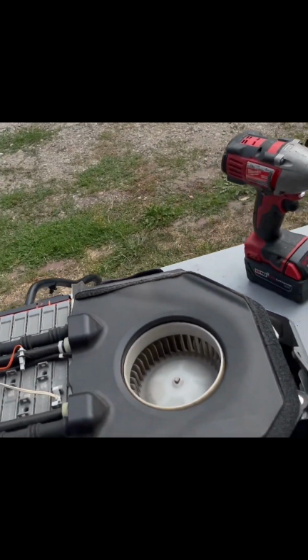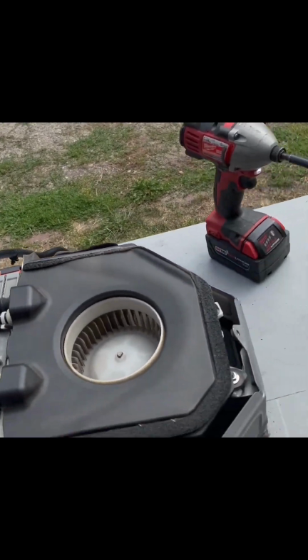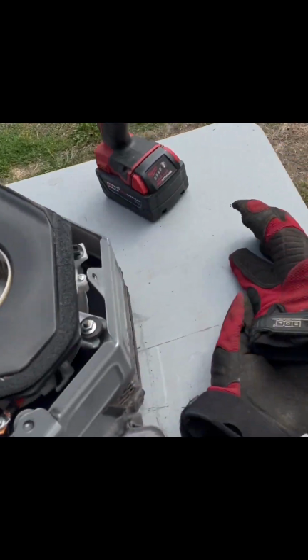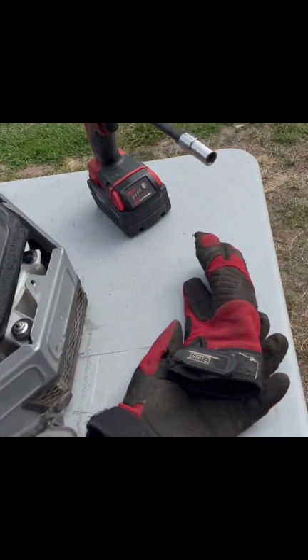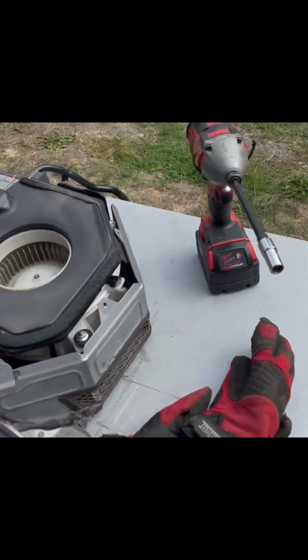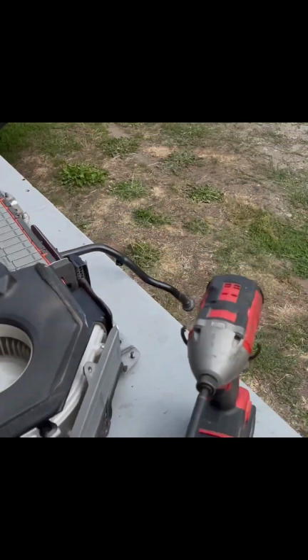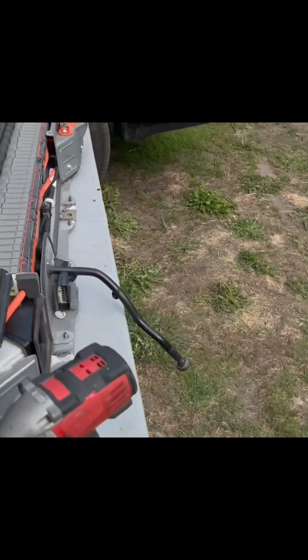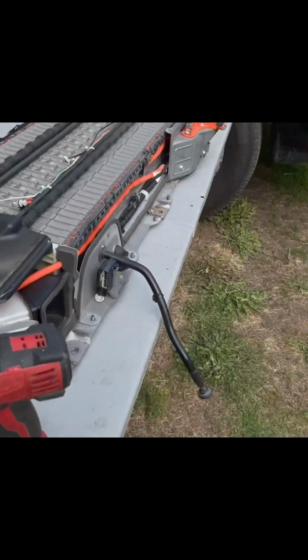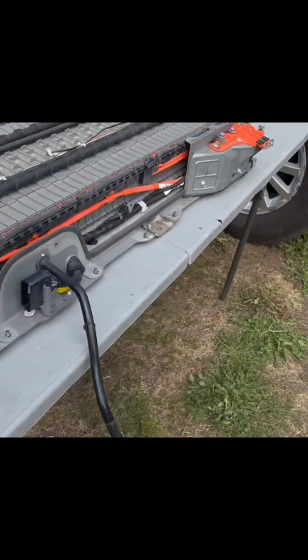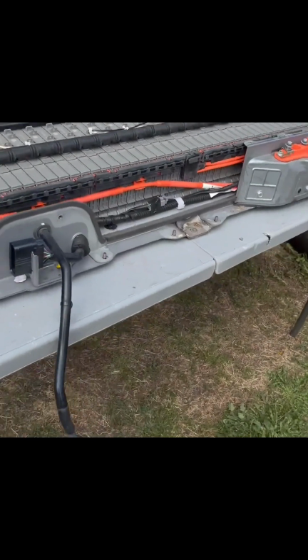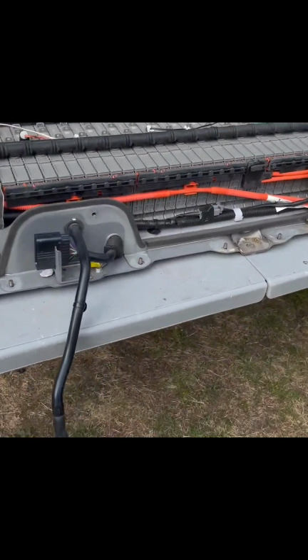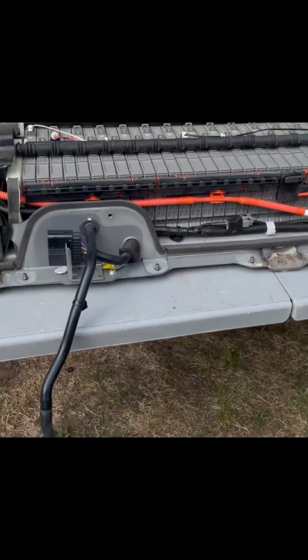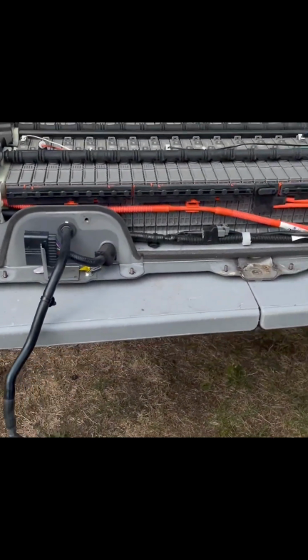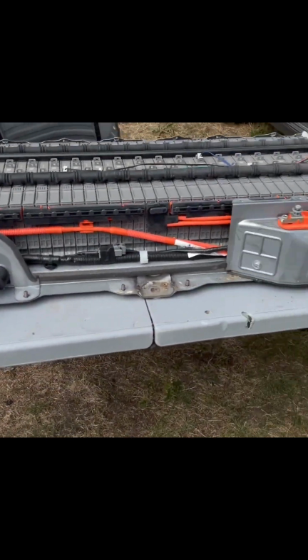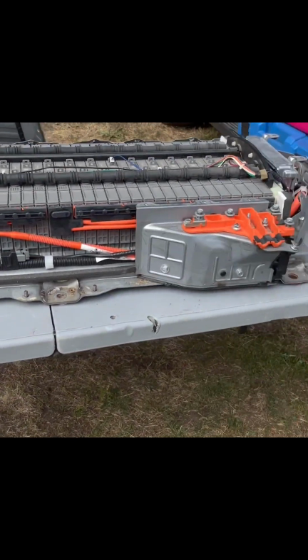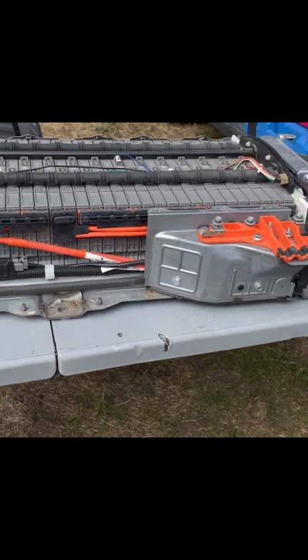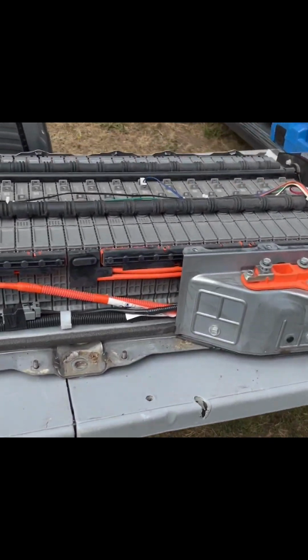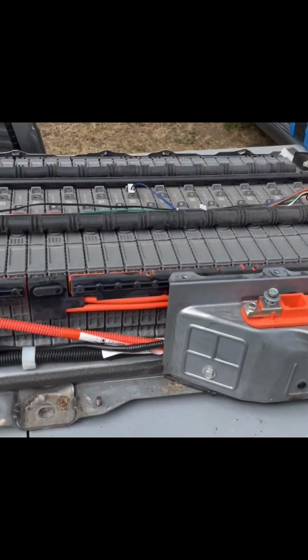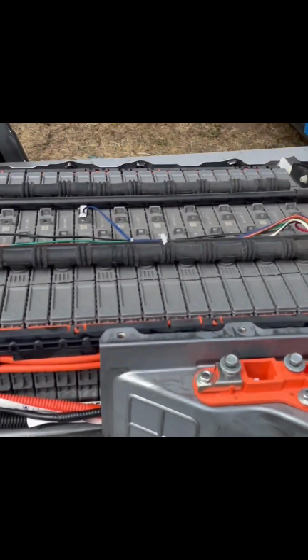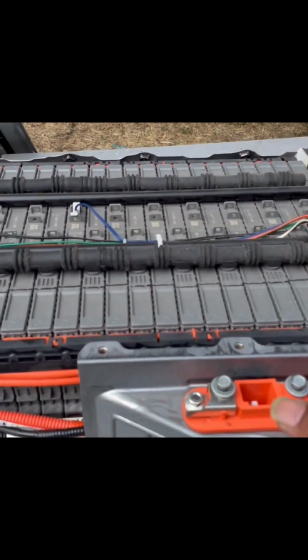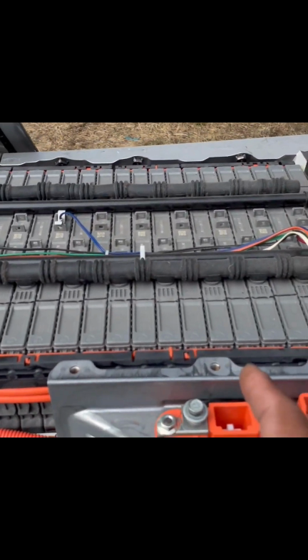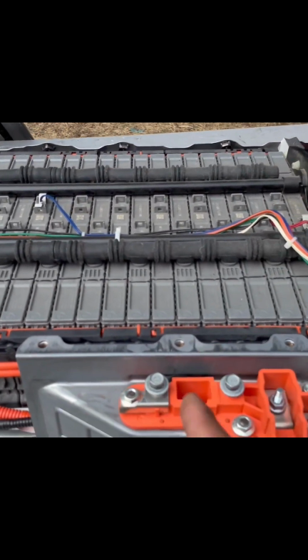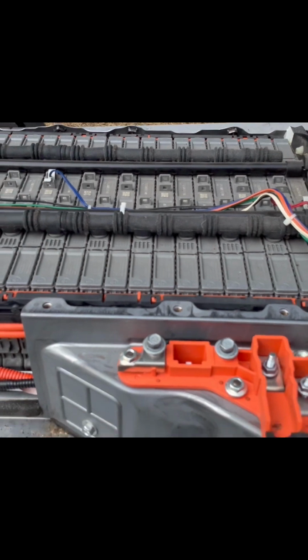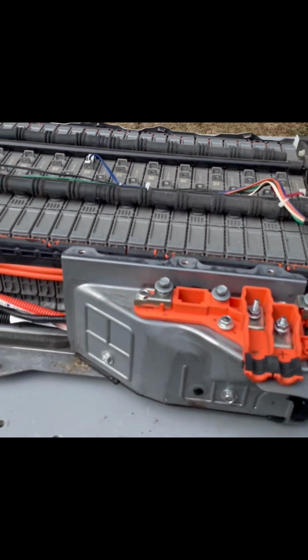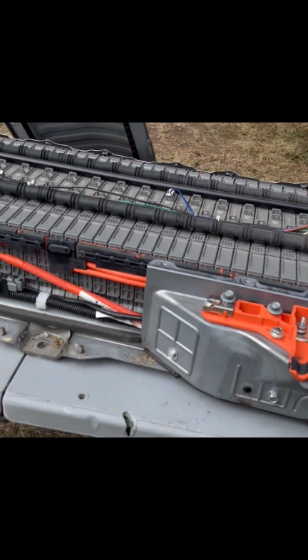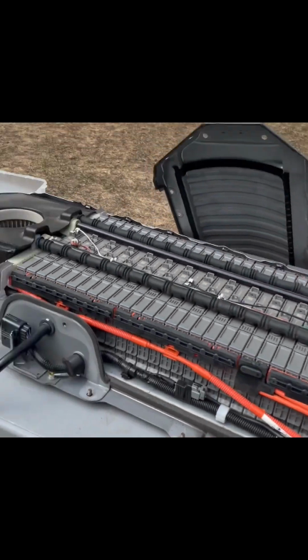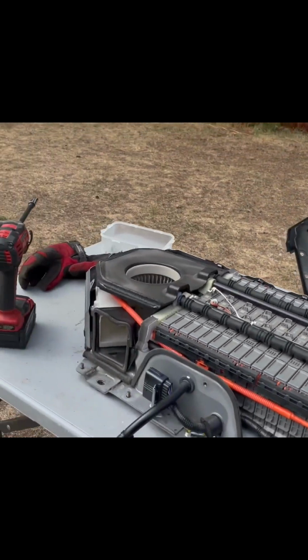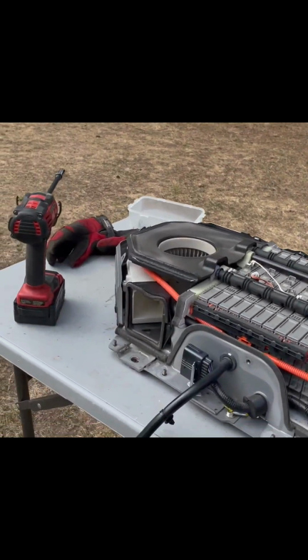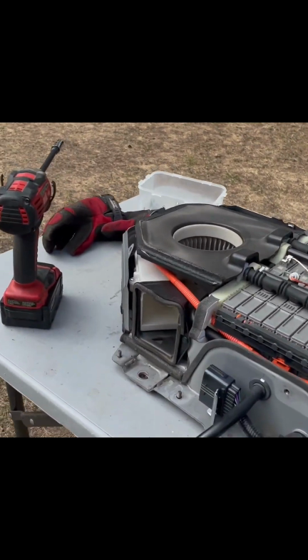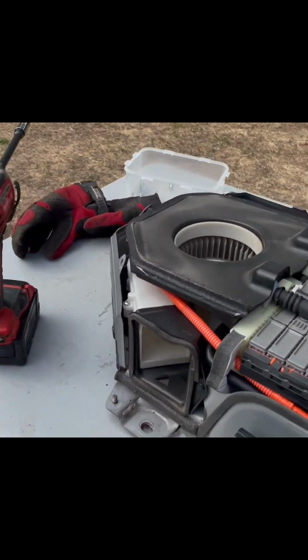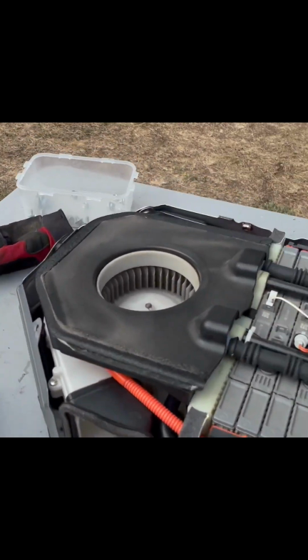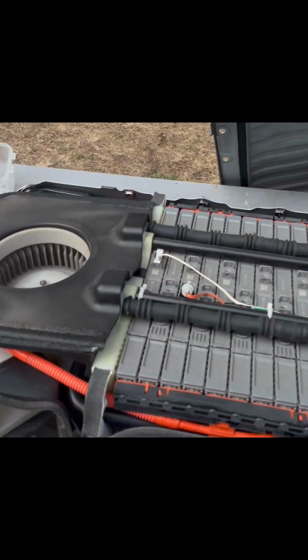You have the battery here with all 40 modules. The cooling fan also needs to be cleaned. I will put another video out to show you how to take the modules out from the frame, but that's it for this video.